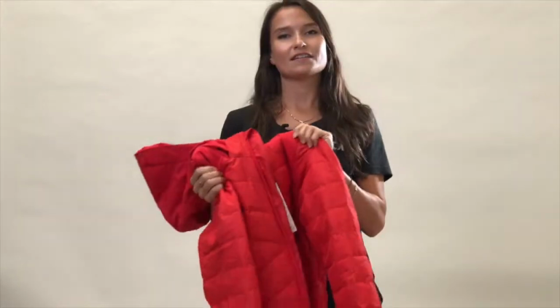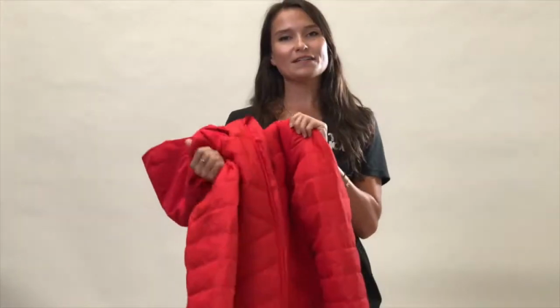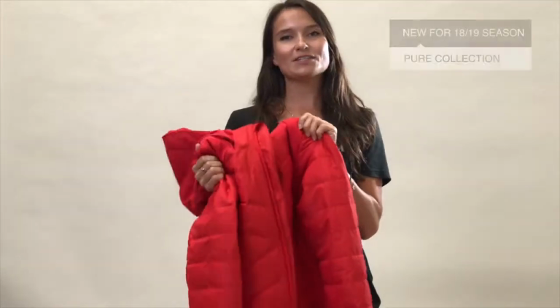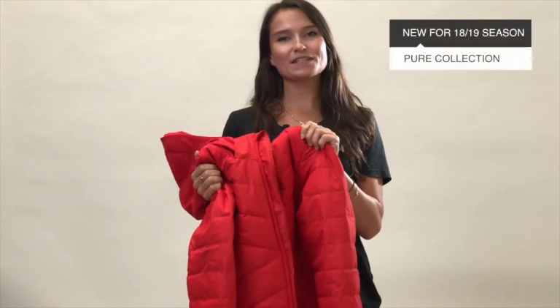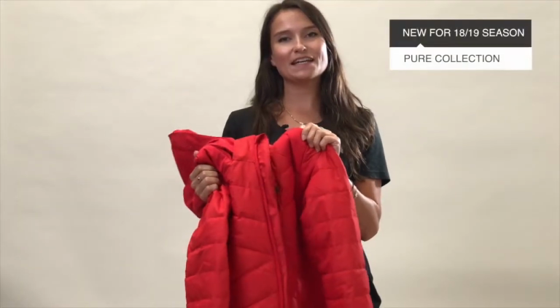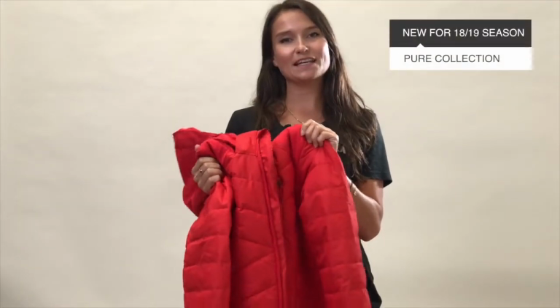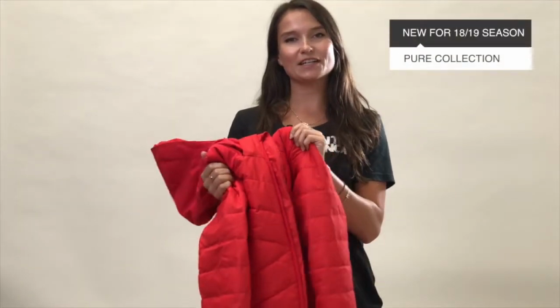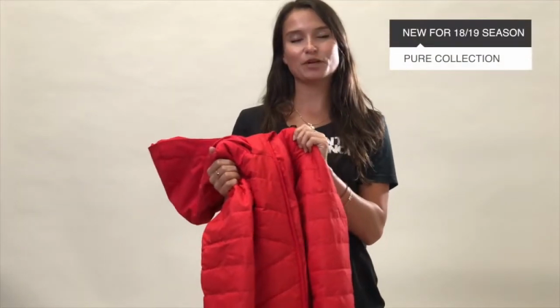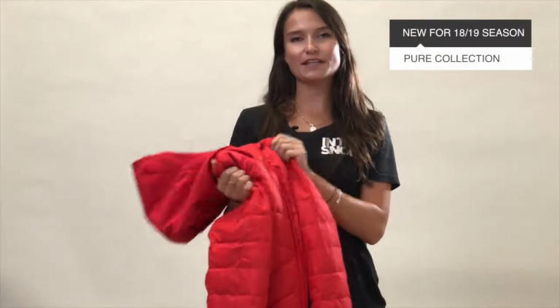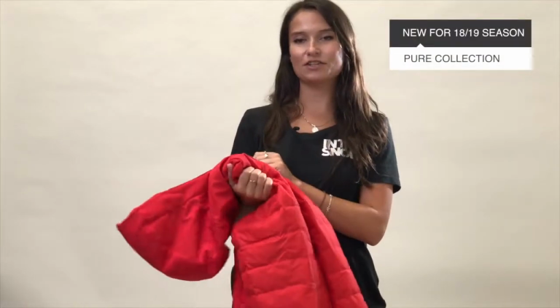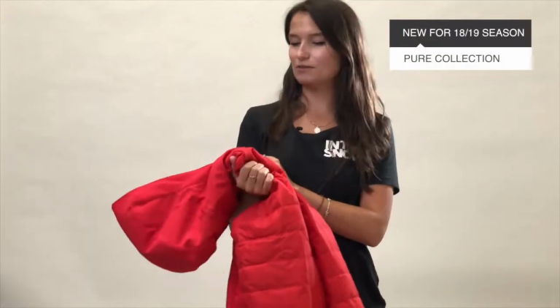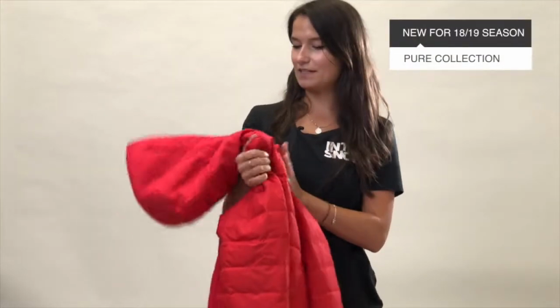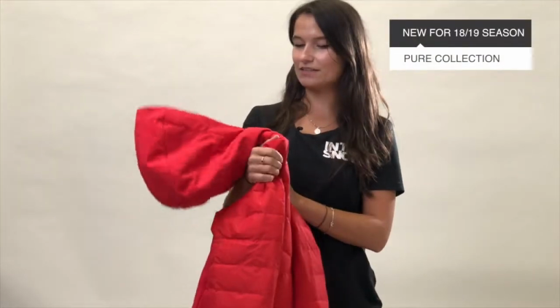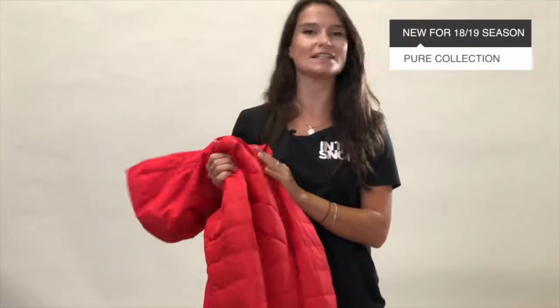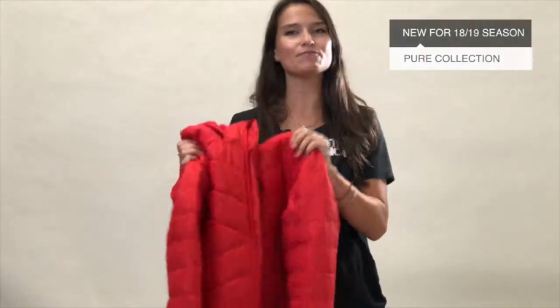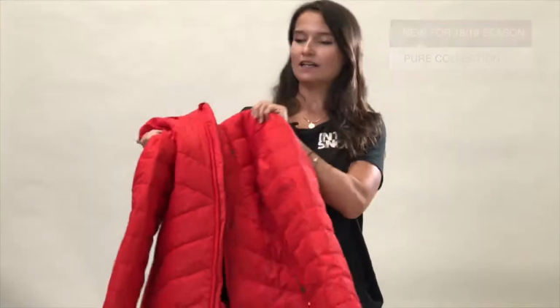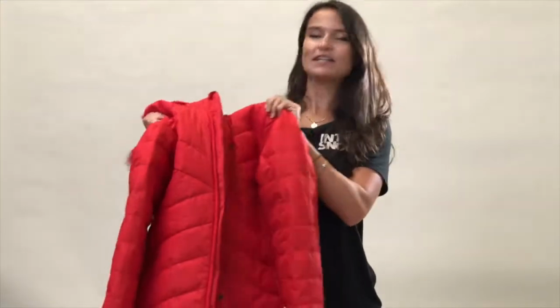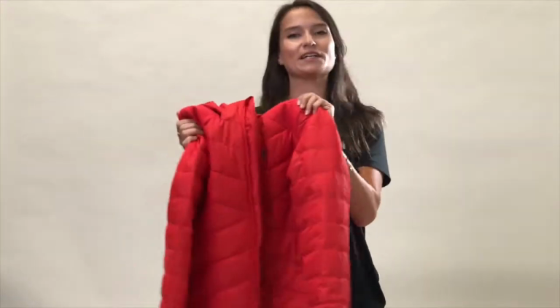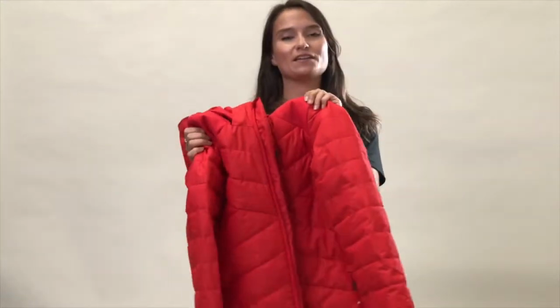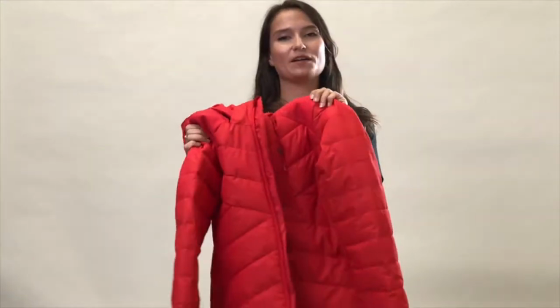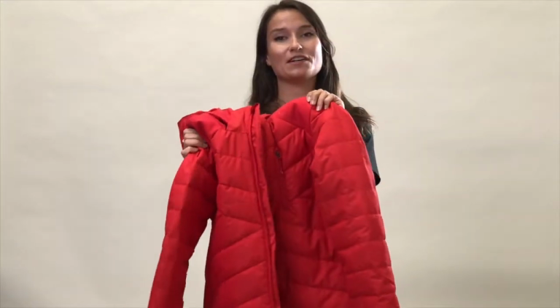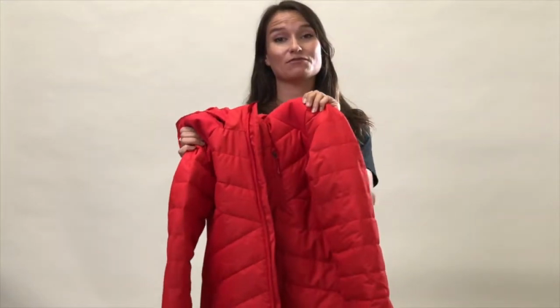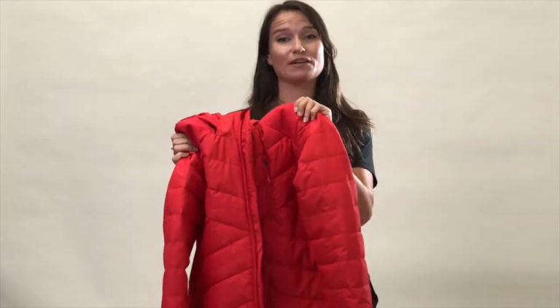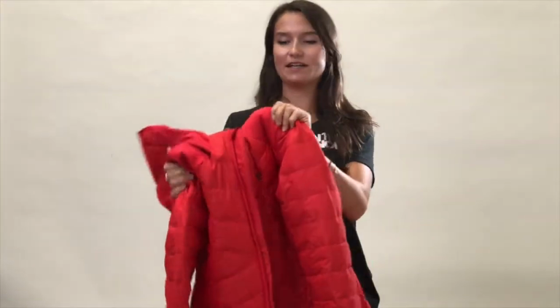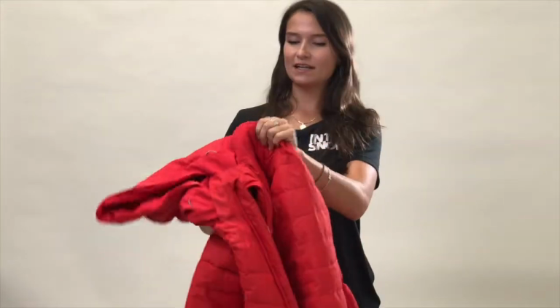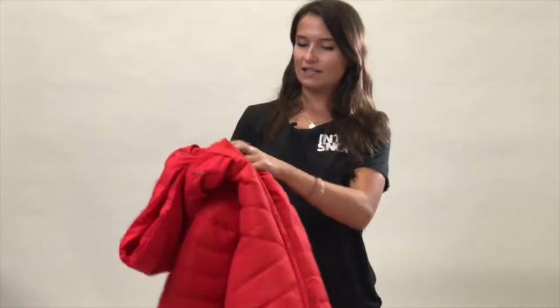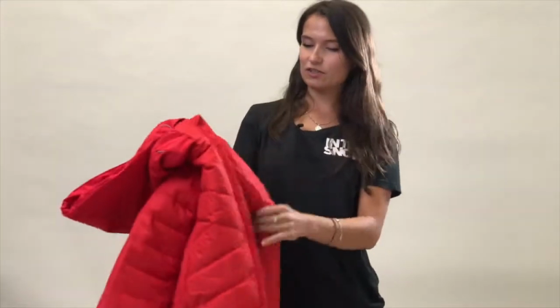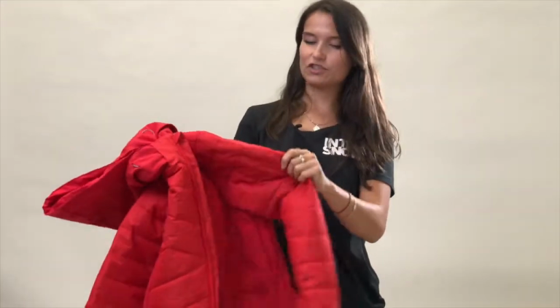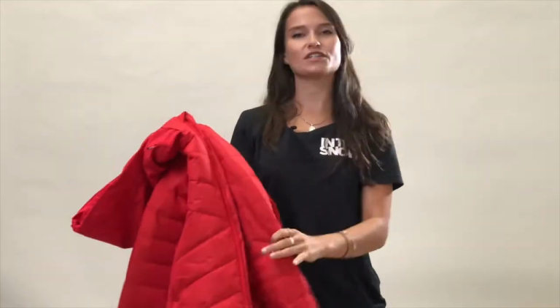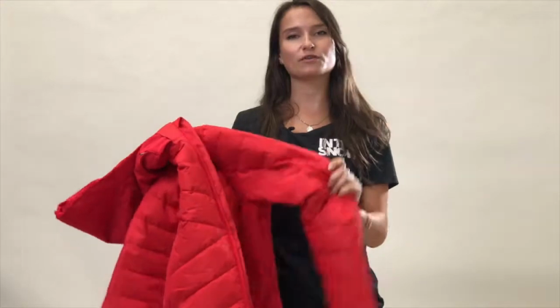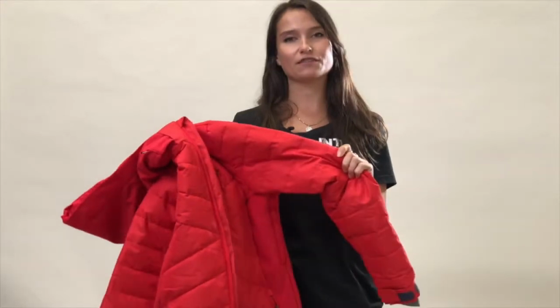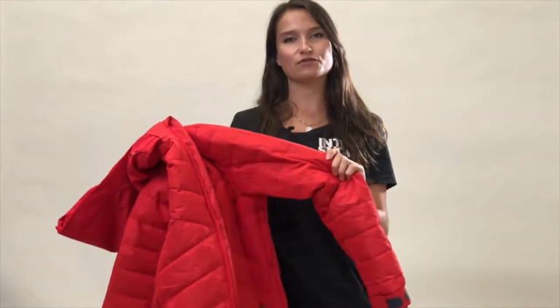This is the Nocturne 18 ski jacket from Protest, new for the 2018-19 season. It's a really striking color and the design is really nice — it's got a sort of chevron style quilting that feels really good to the touch.